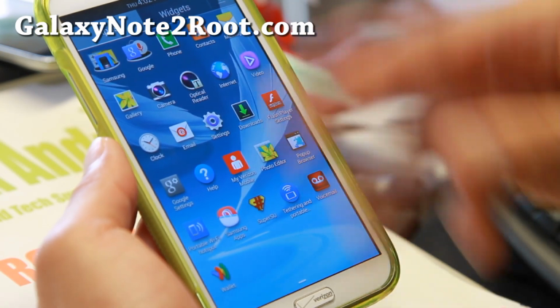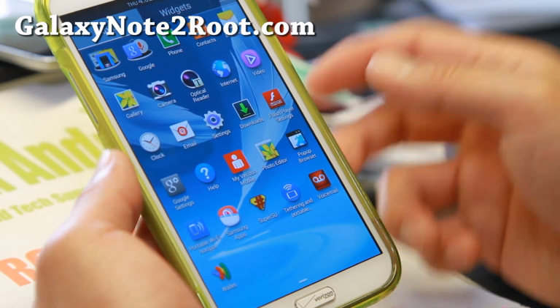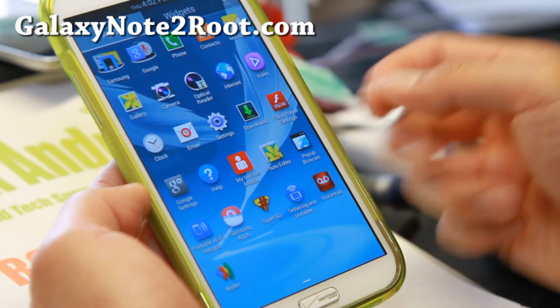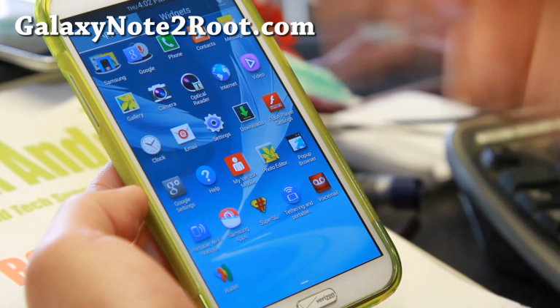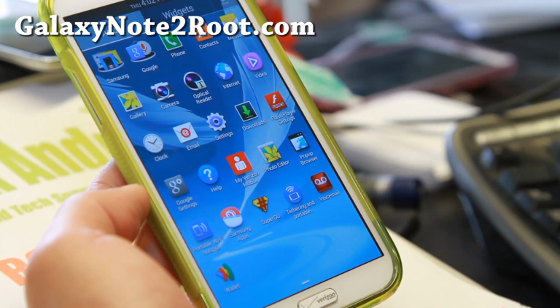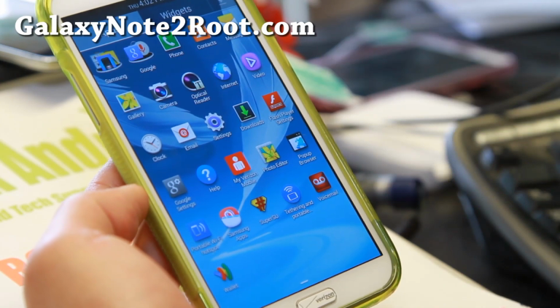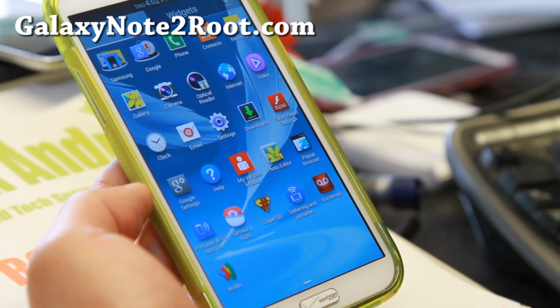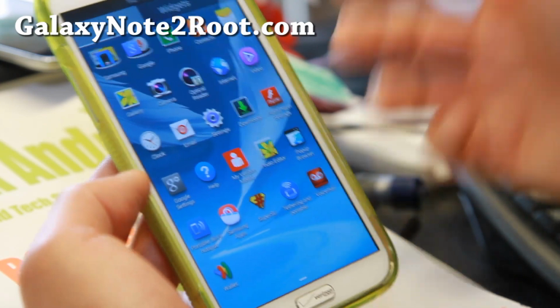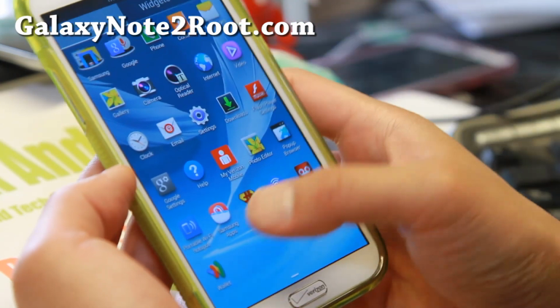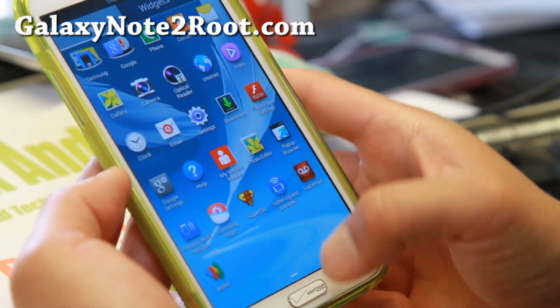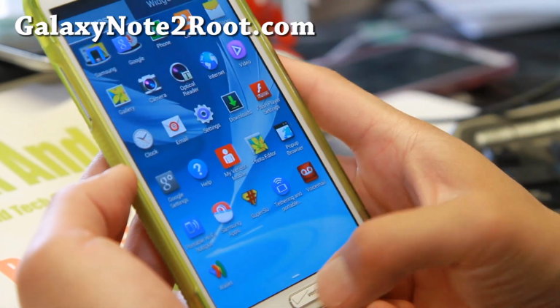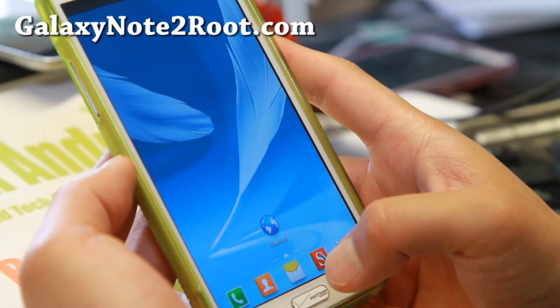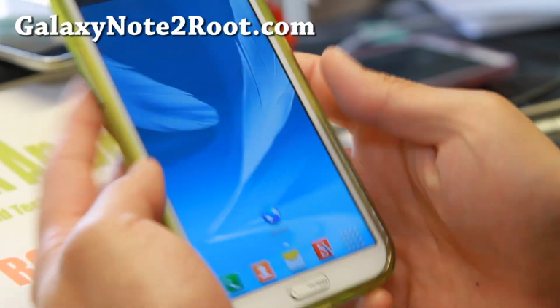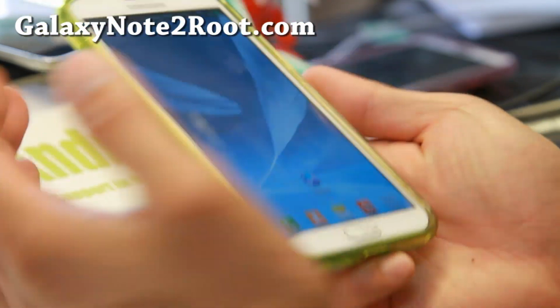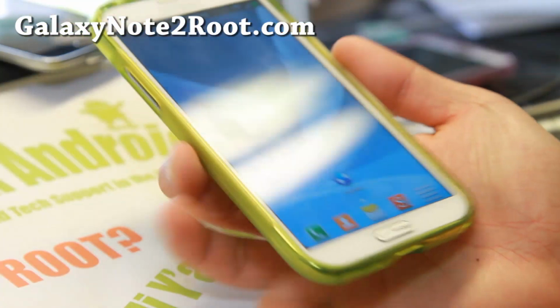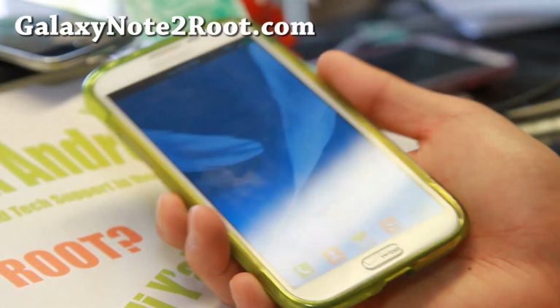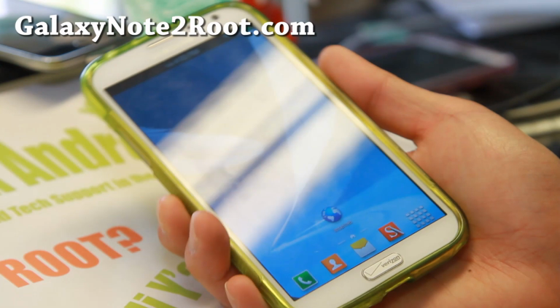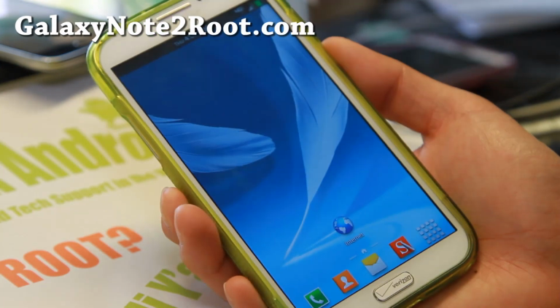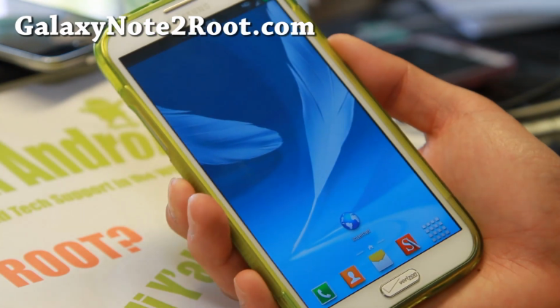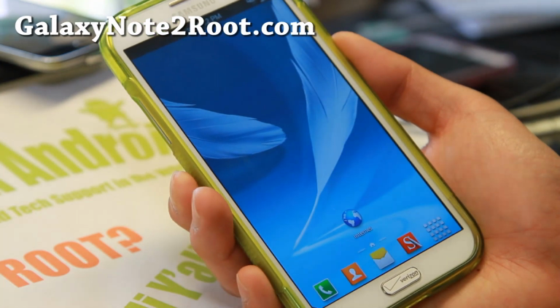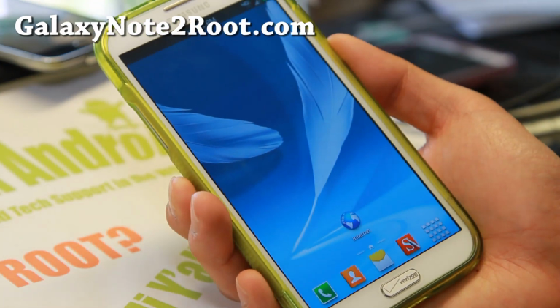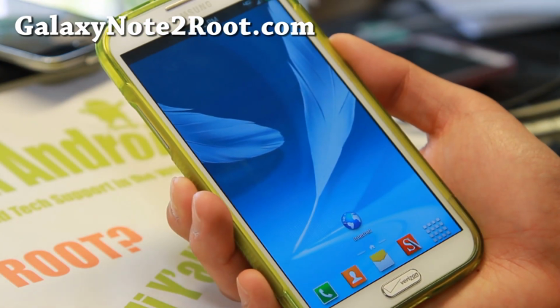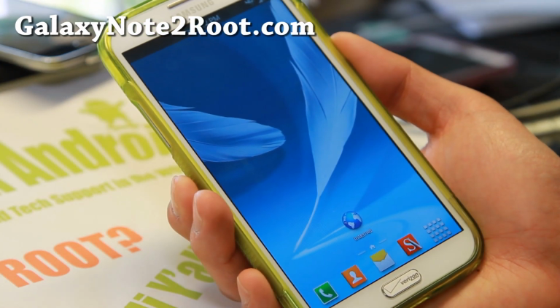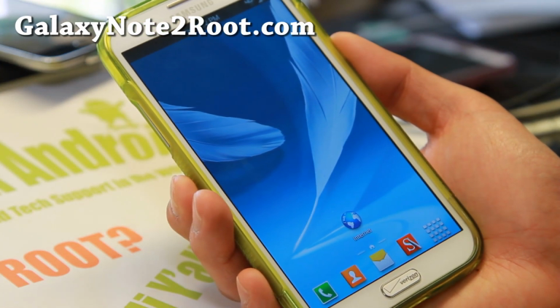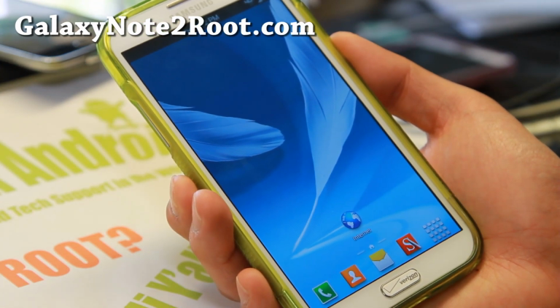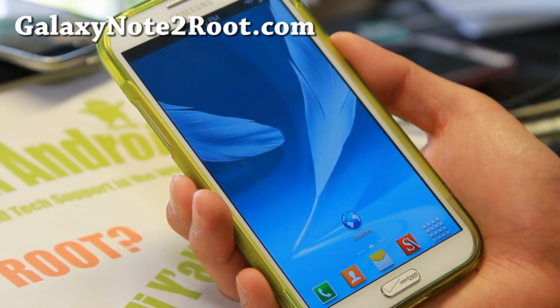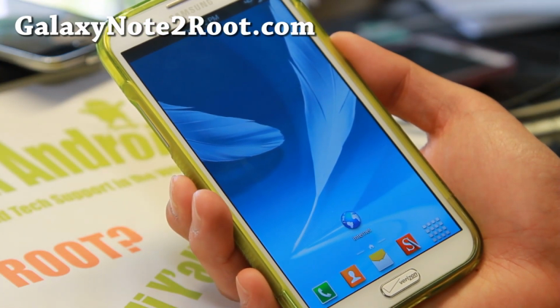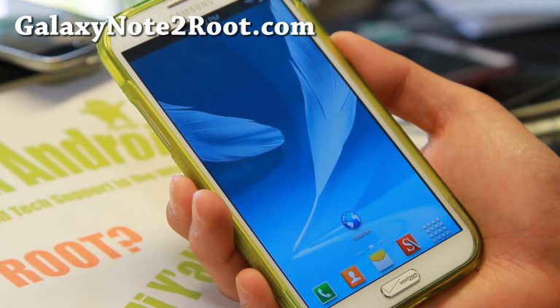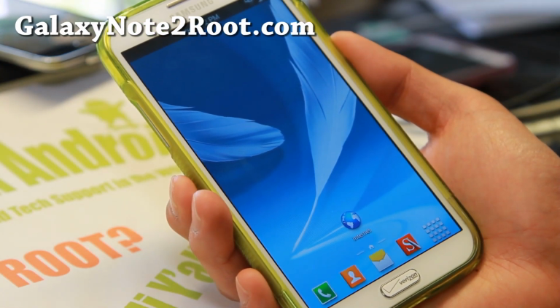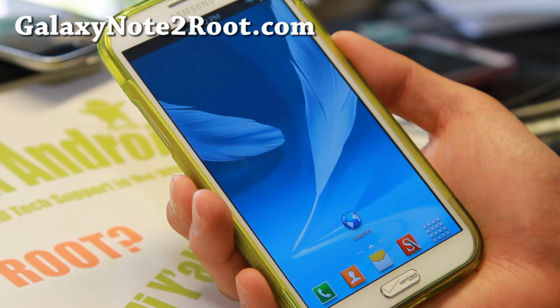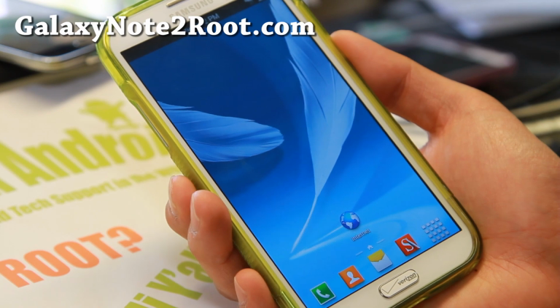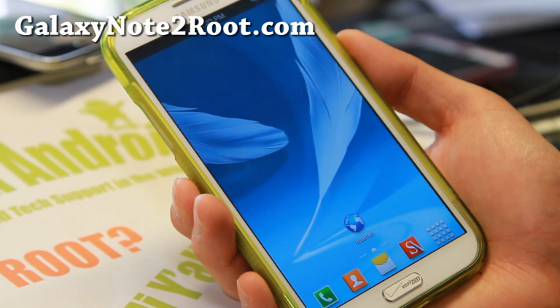I like having all of them there so I can easily find and put apps into my multi-window or pen window. Check it out for this week's ROM of the week and let me know what you think. If you have a Note 2, don't forget to subscribe to my email list at GalaxyNote2Root.com.